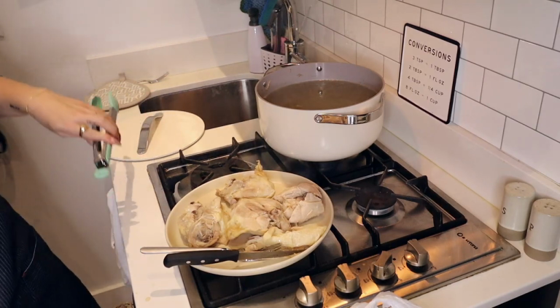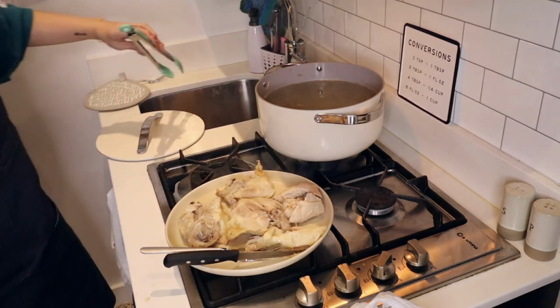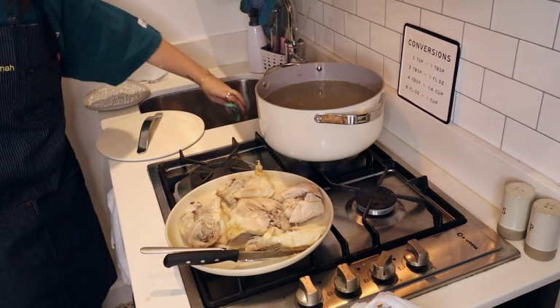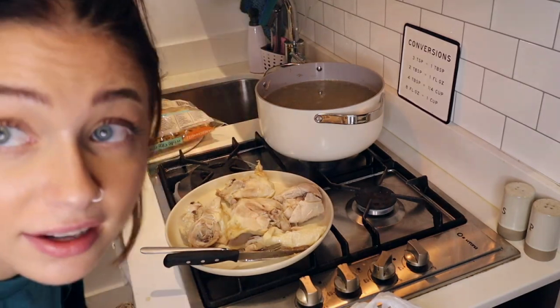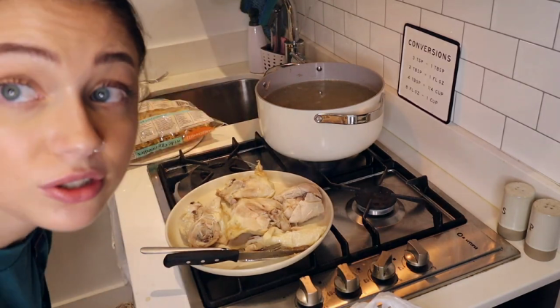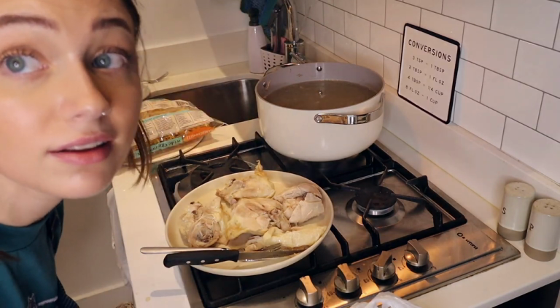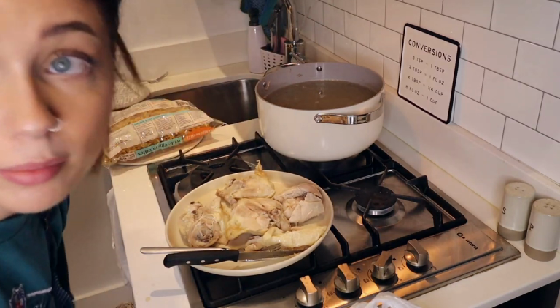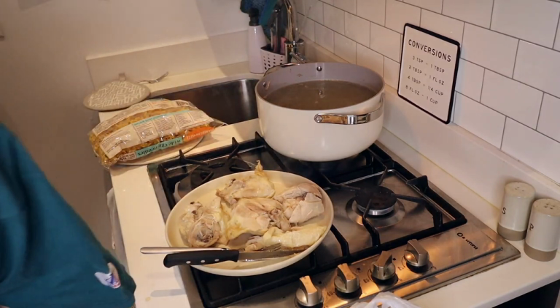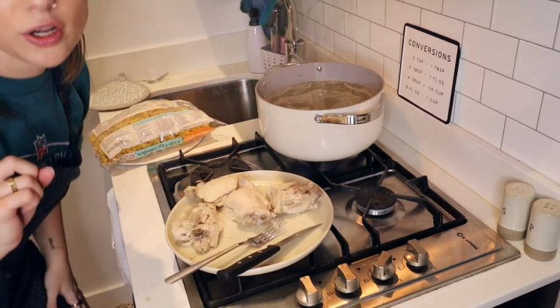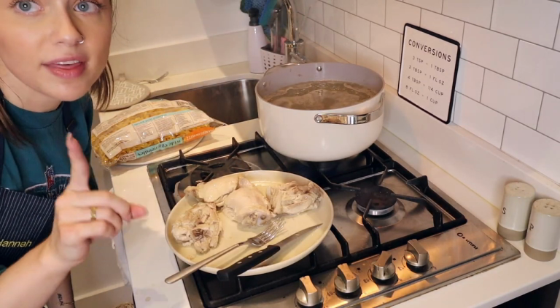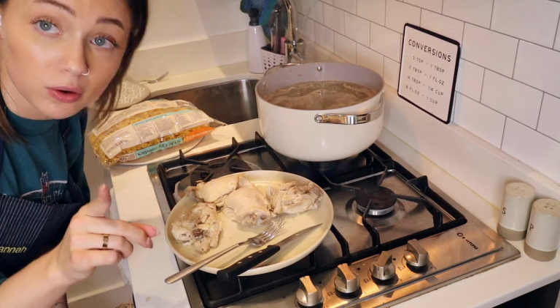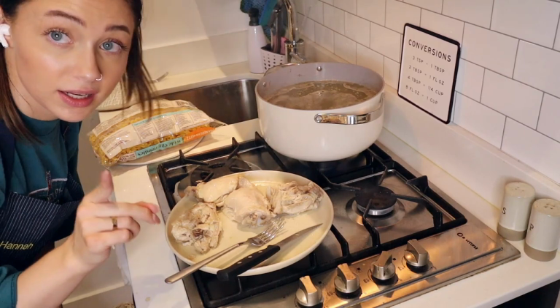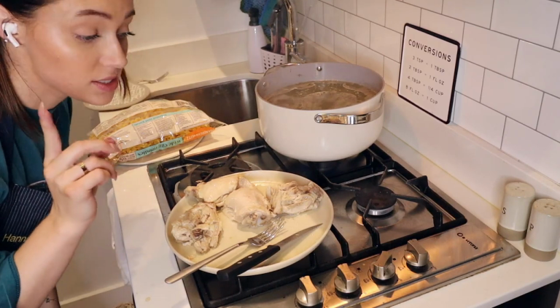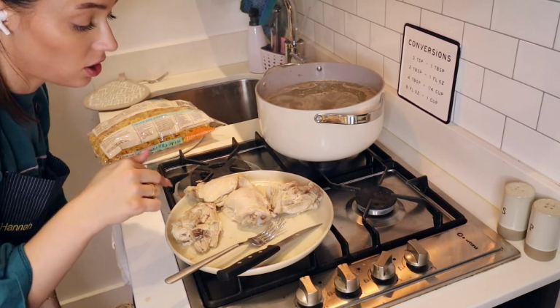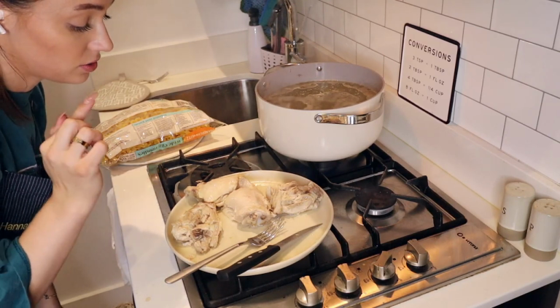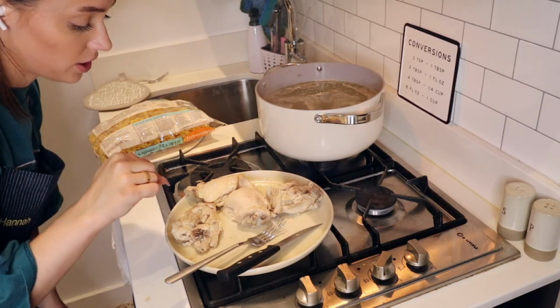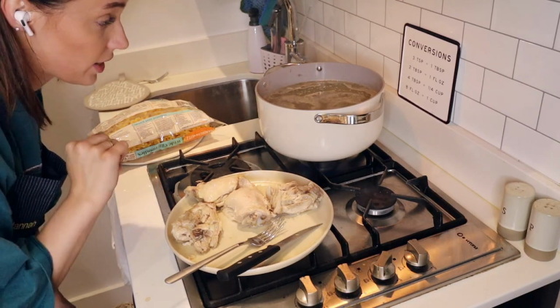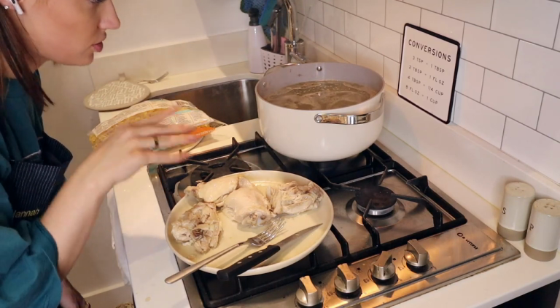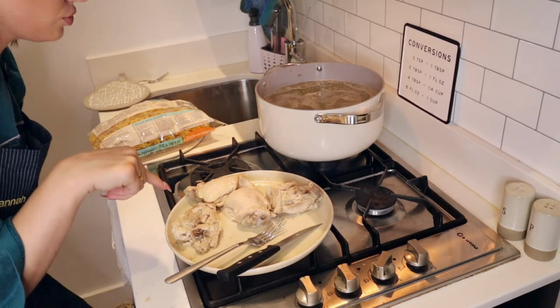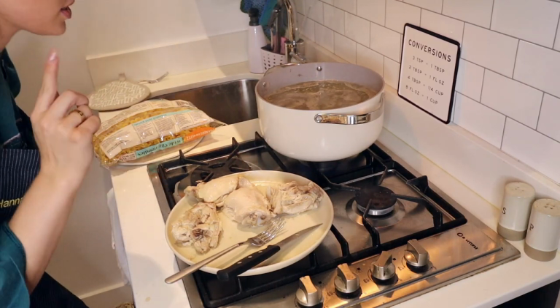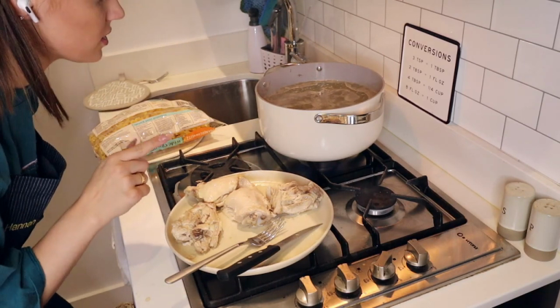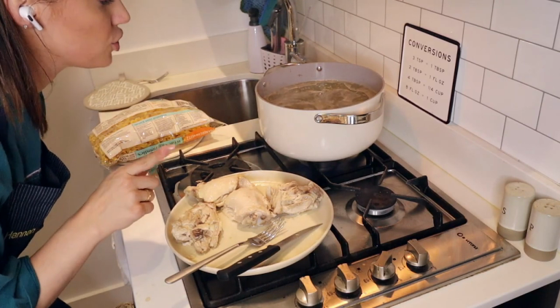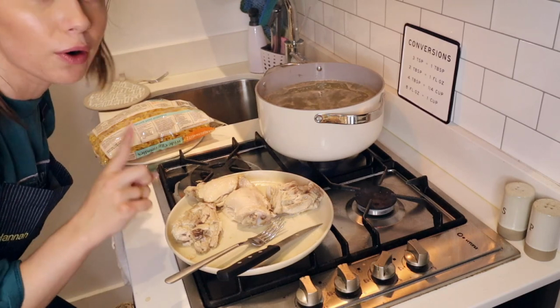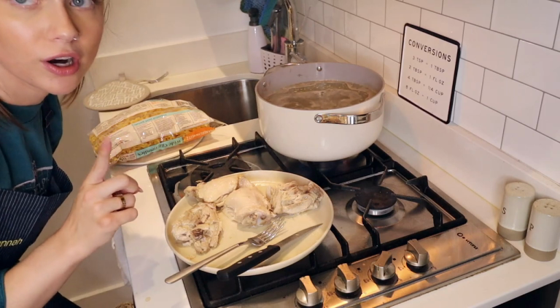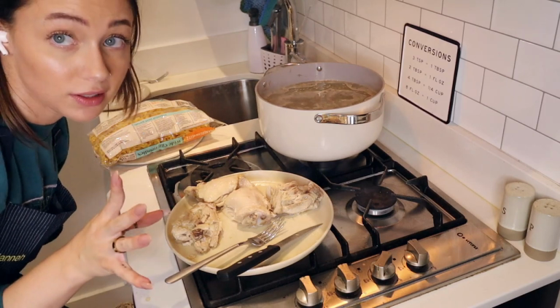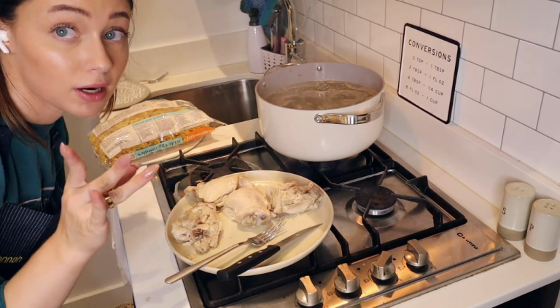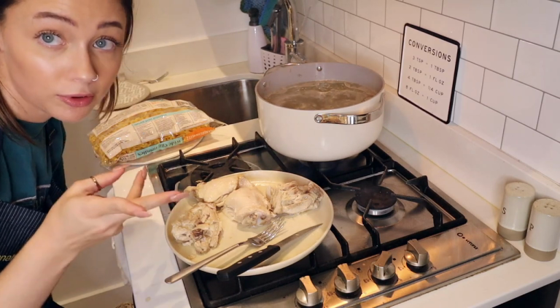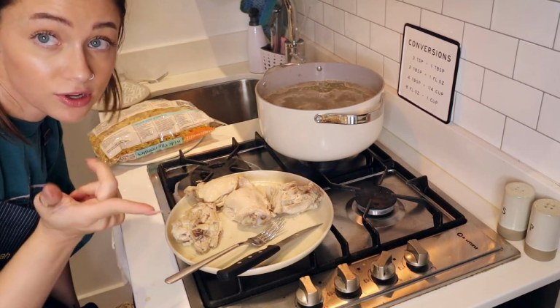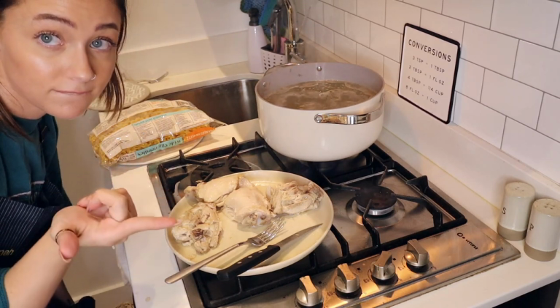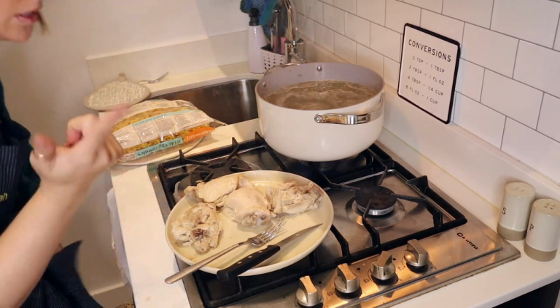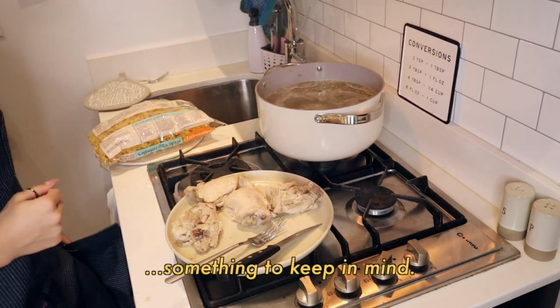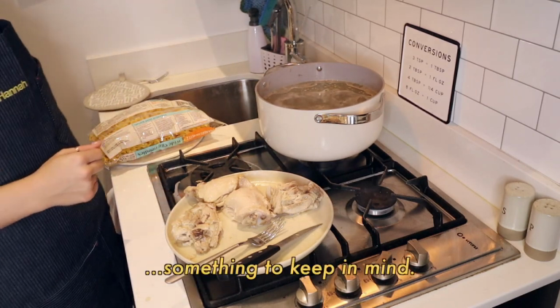I unlocked a new skill and I'm proud of myself for that. I also read that bone-in skin-on chicken is less likely to overcook and become rubbery, so I'm going to keep that in mind.